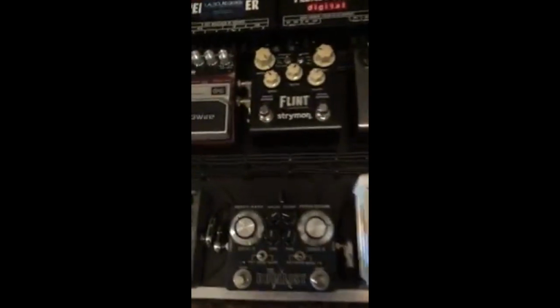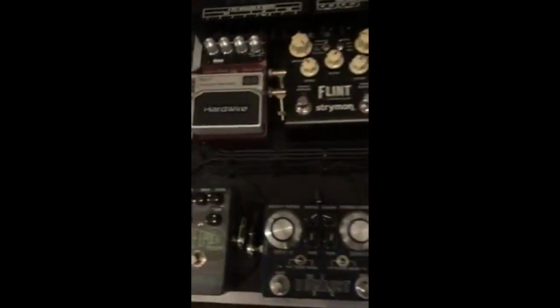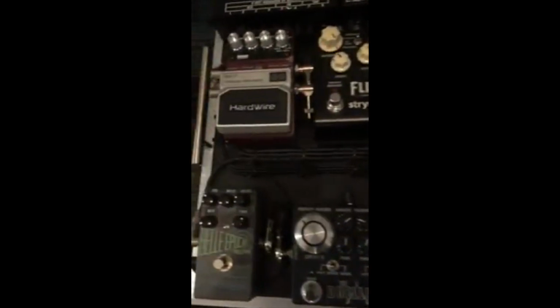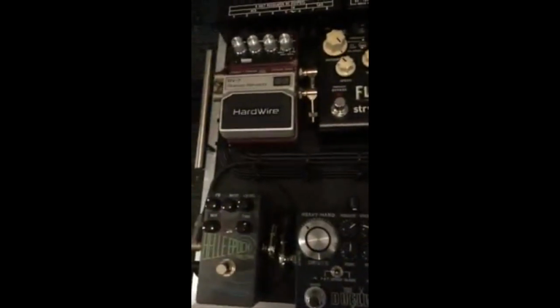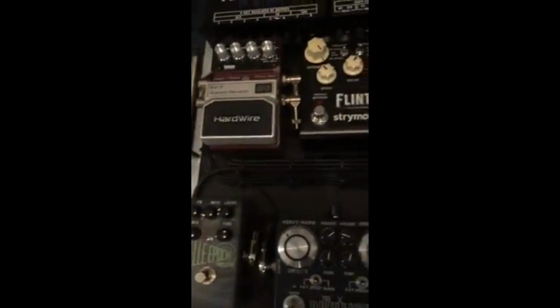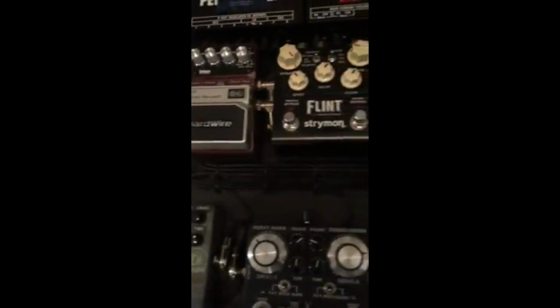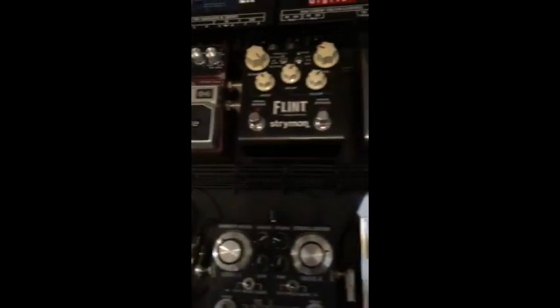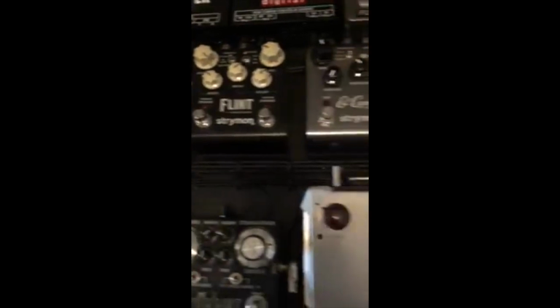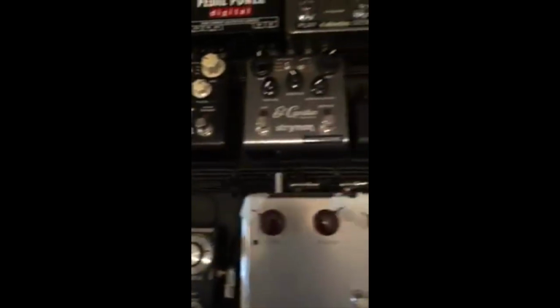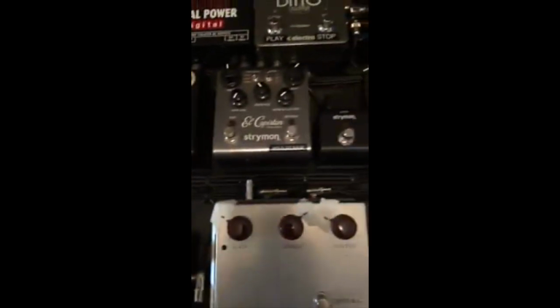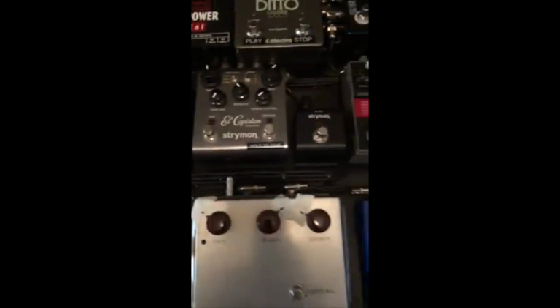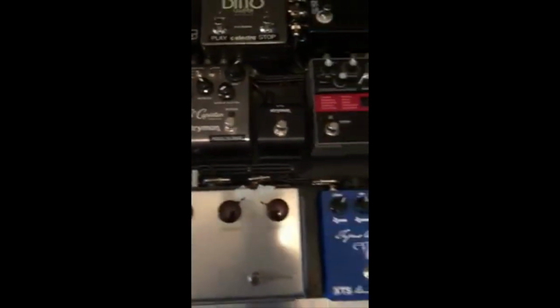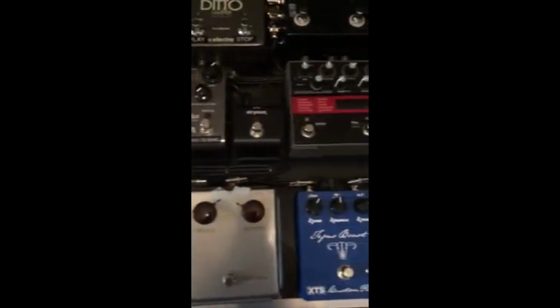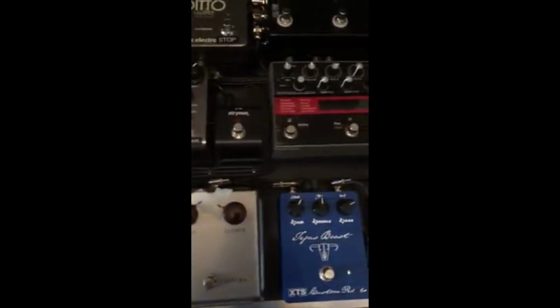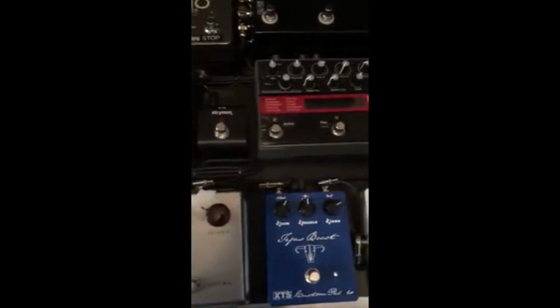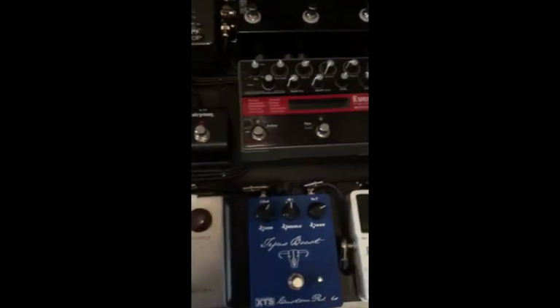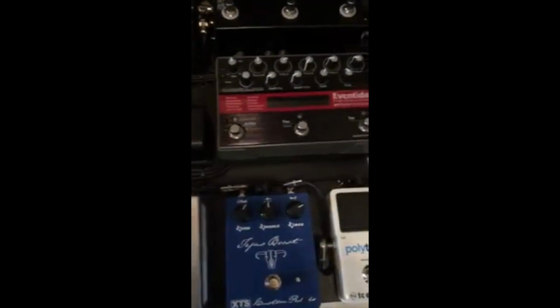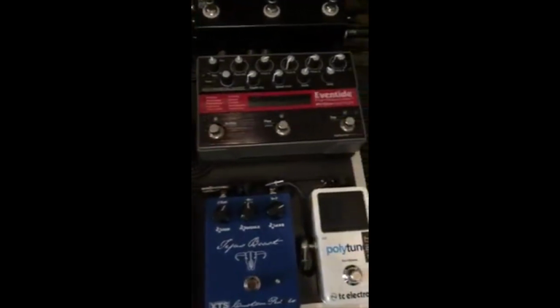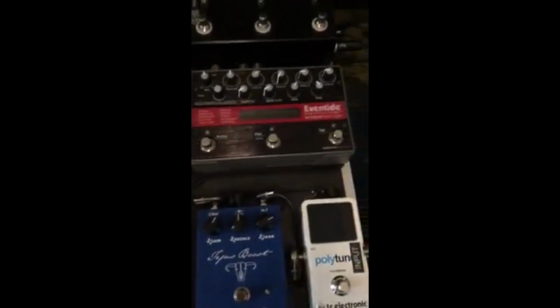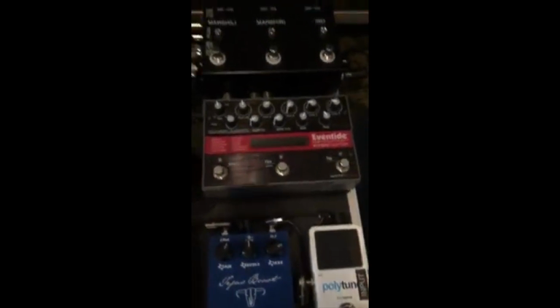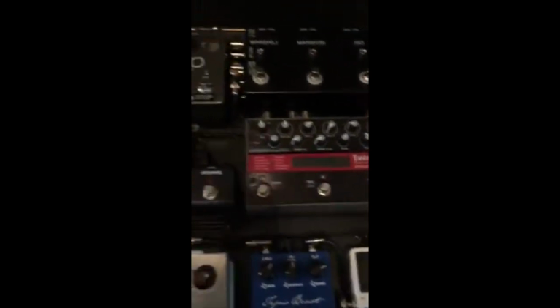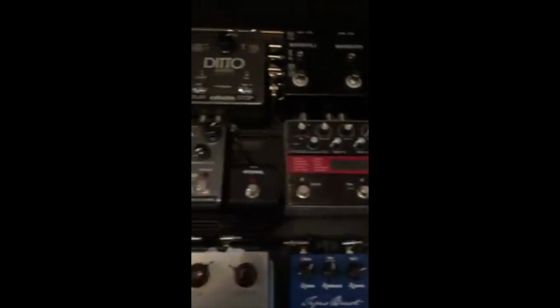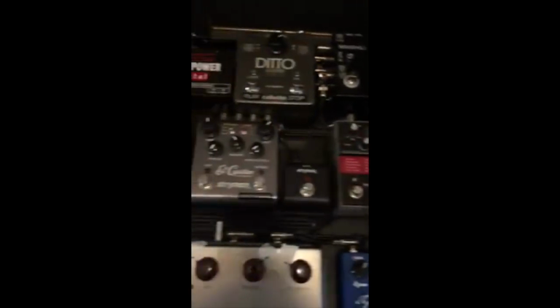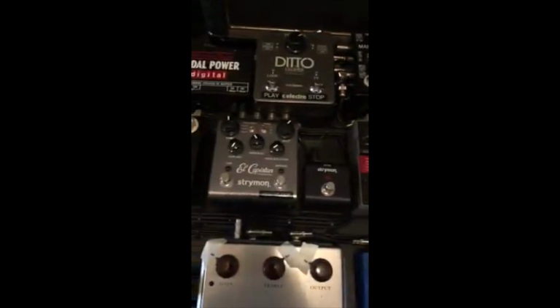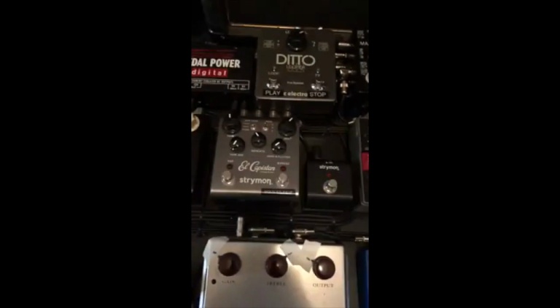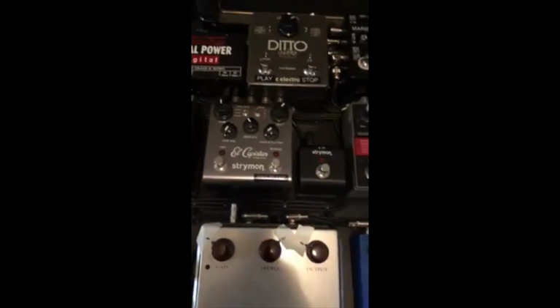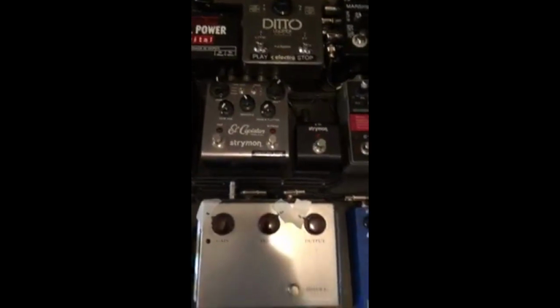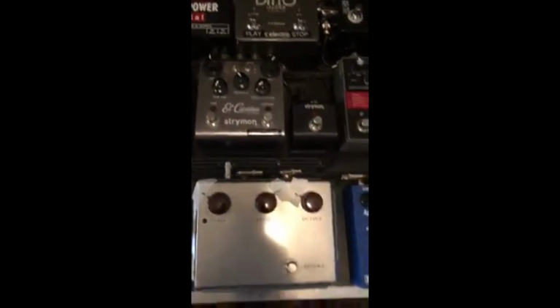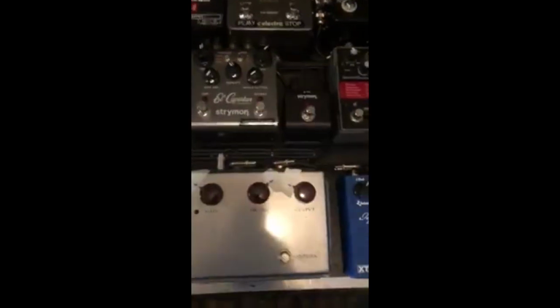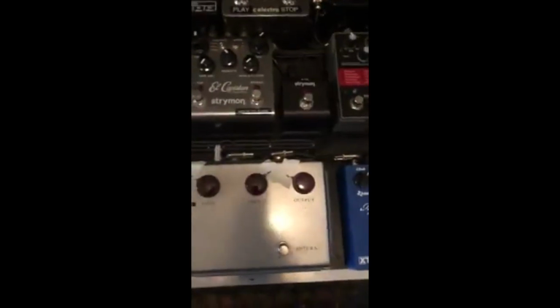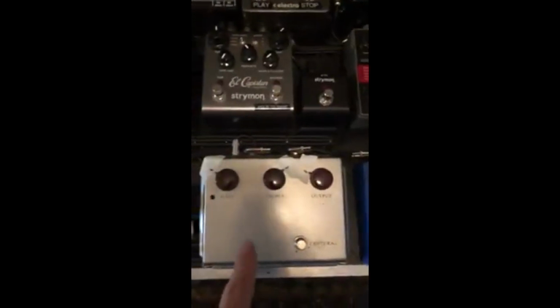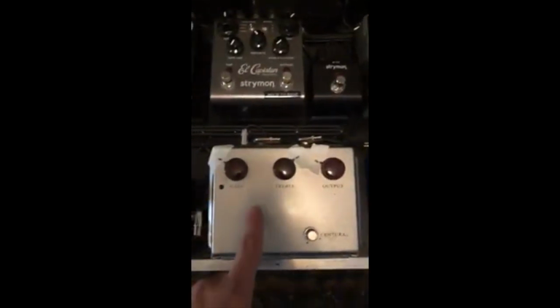Look at these cables. It's so nice when you look down on this and you see everything nice going where it's supposed to go. I love that. It makes me feel good to look at that.